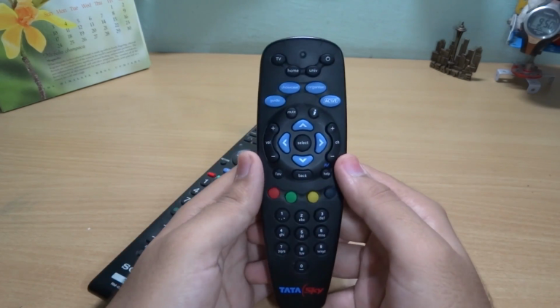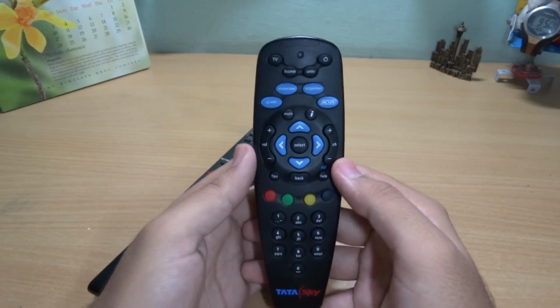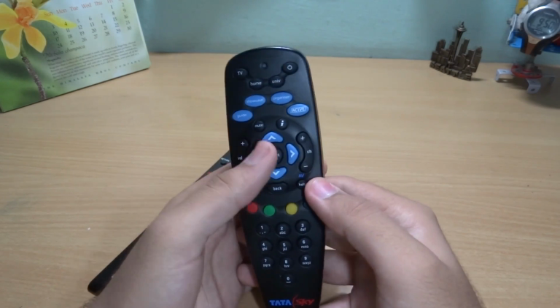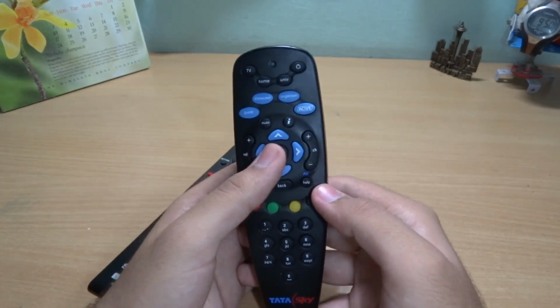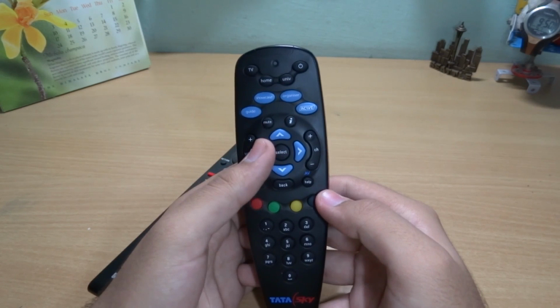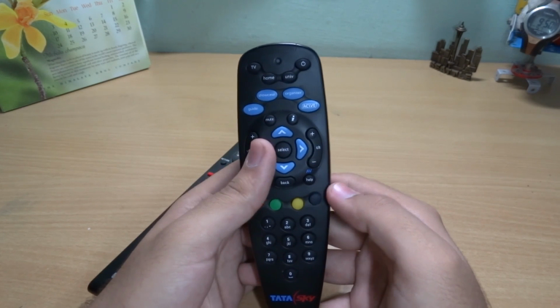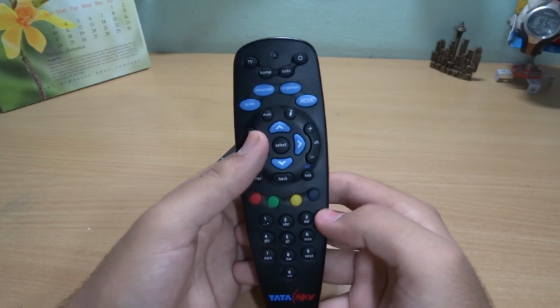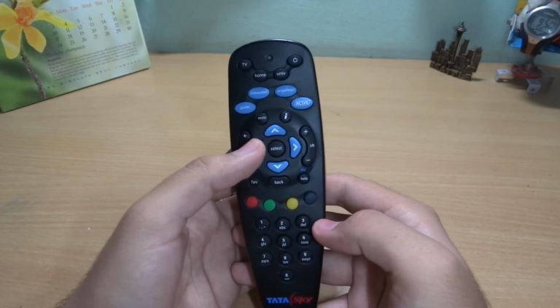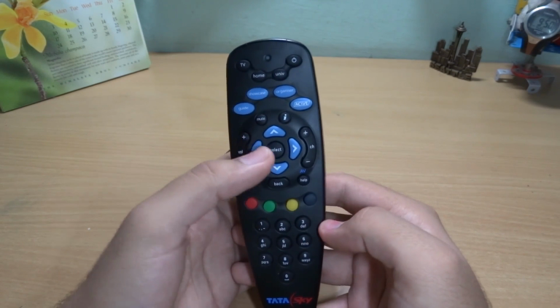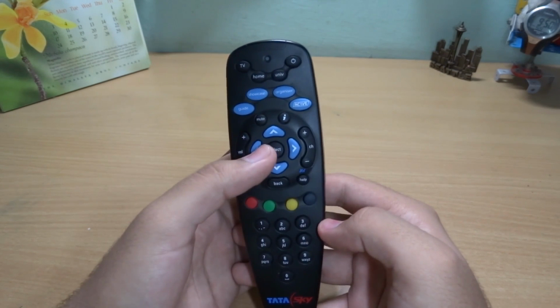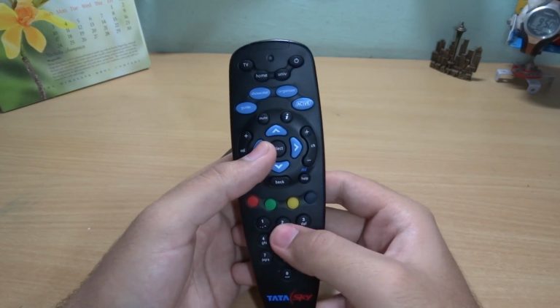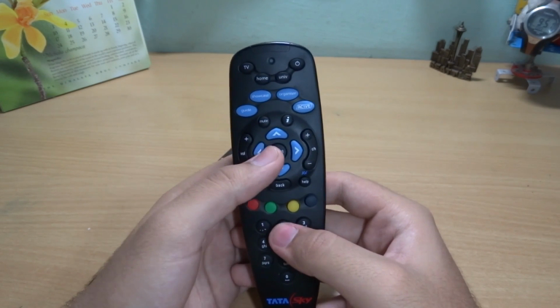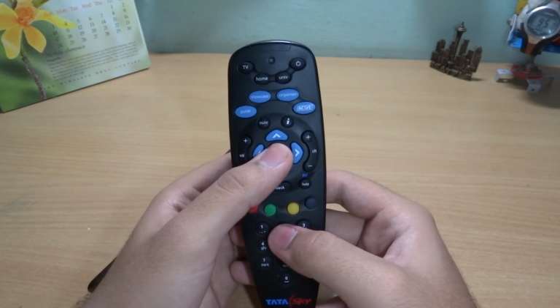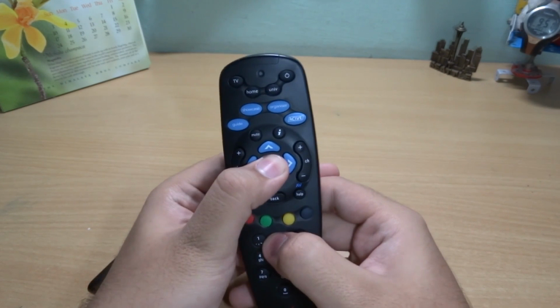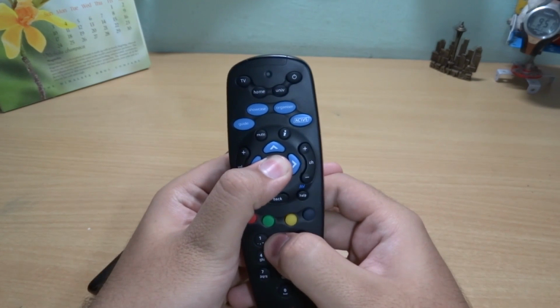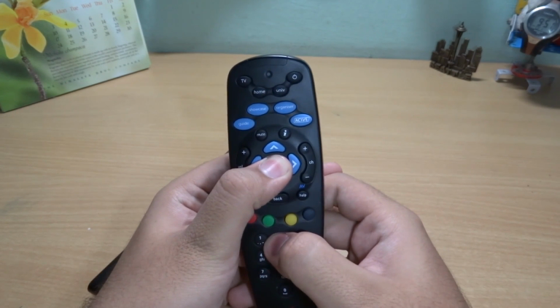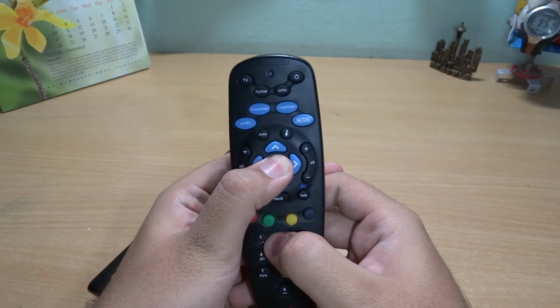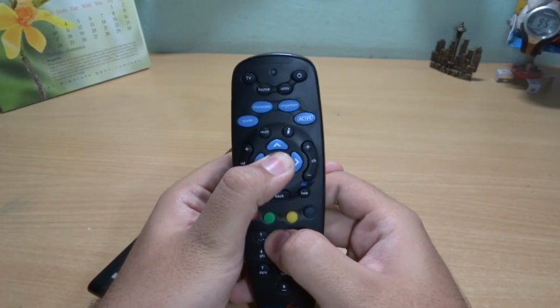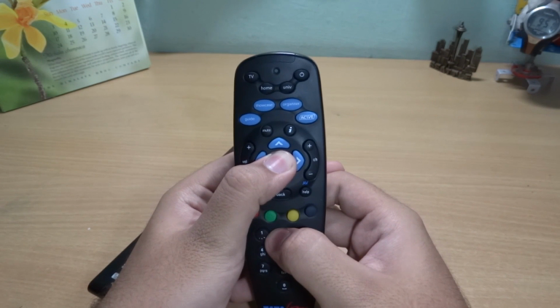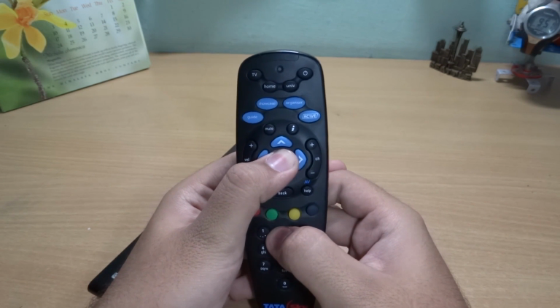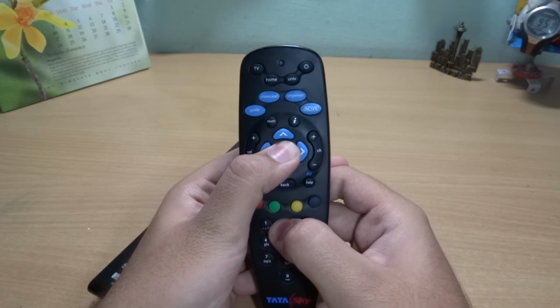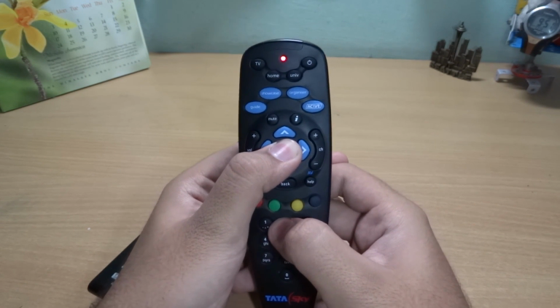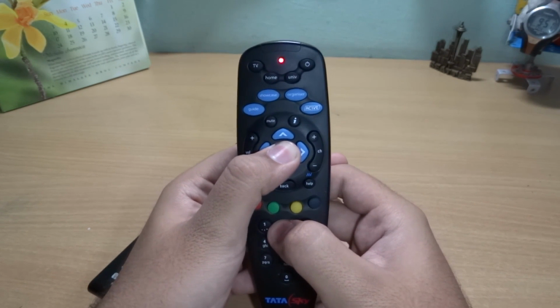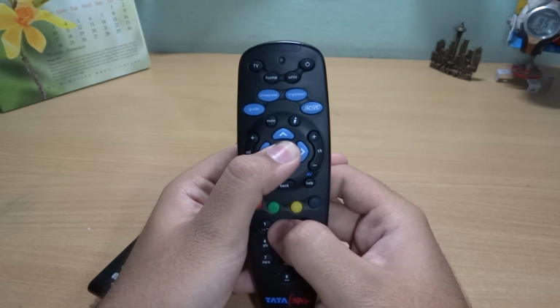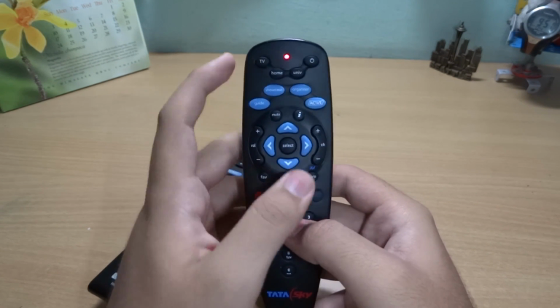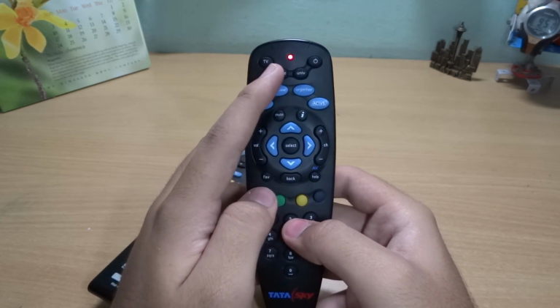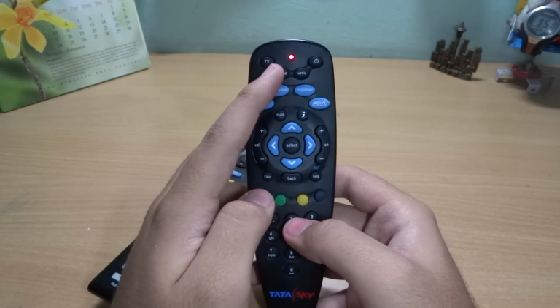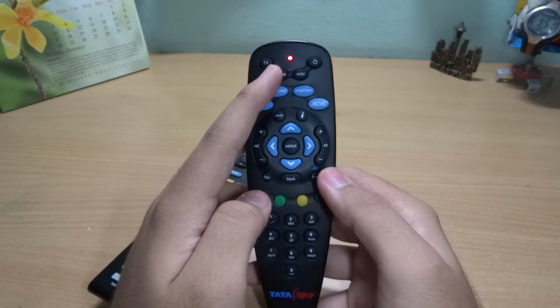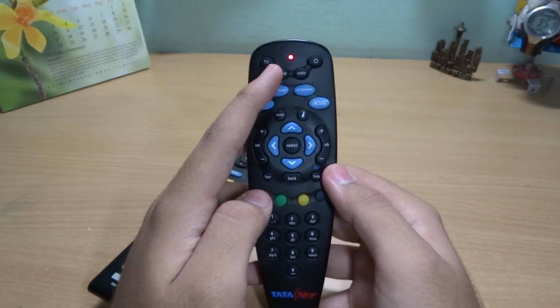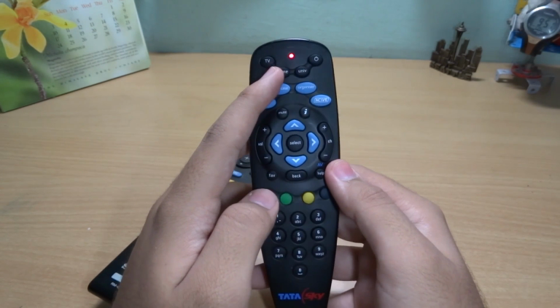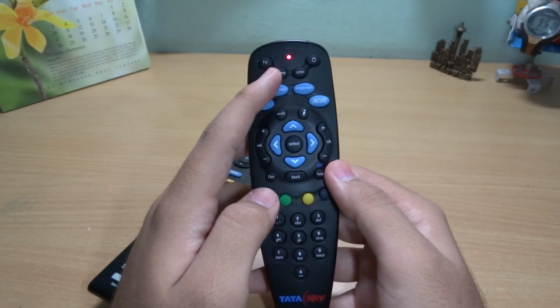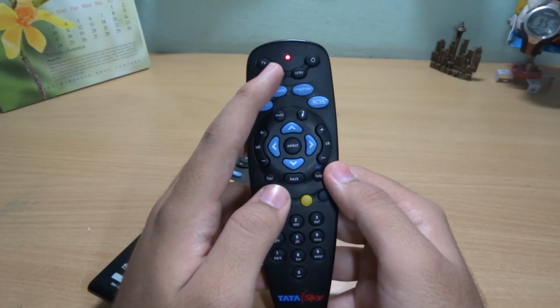The first step to configure is to press and hold the Select and number 2 button for a few seconds, and you will see the red light will light up and stay on.